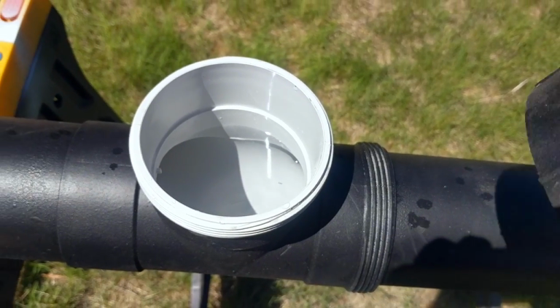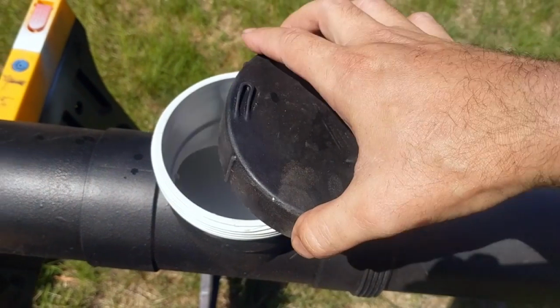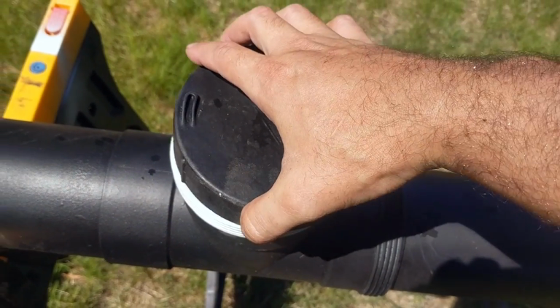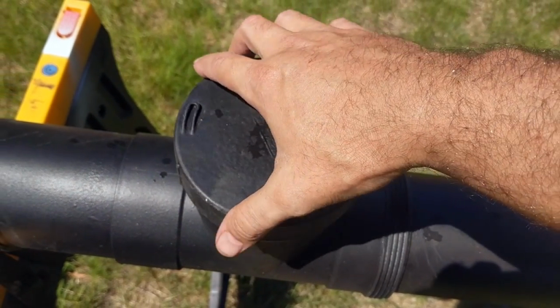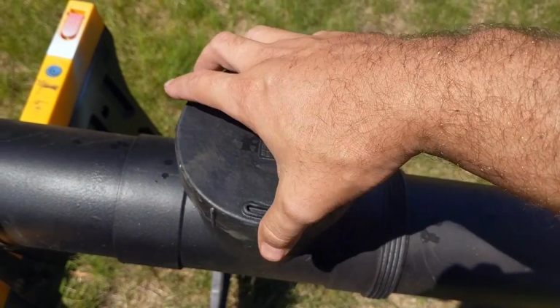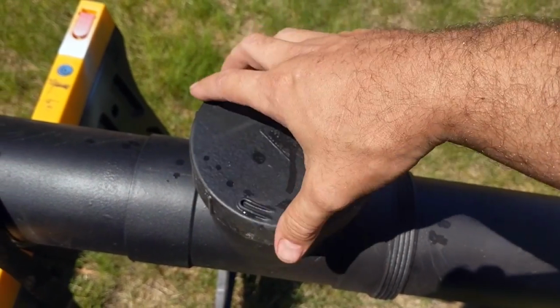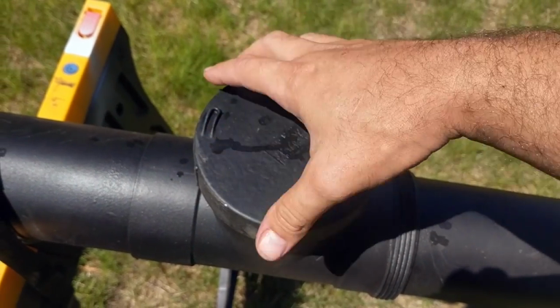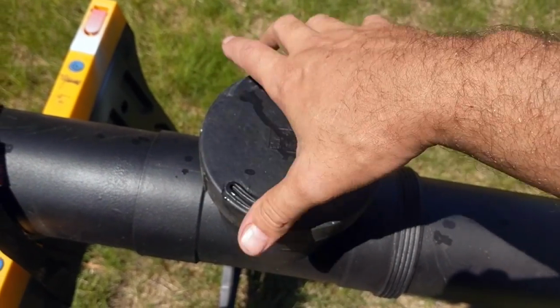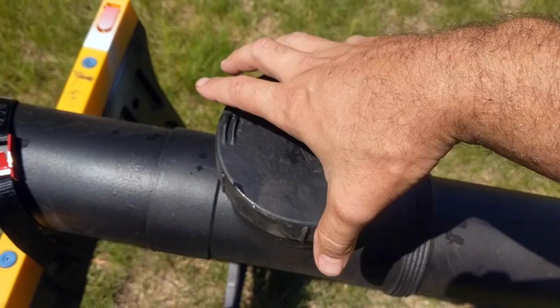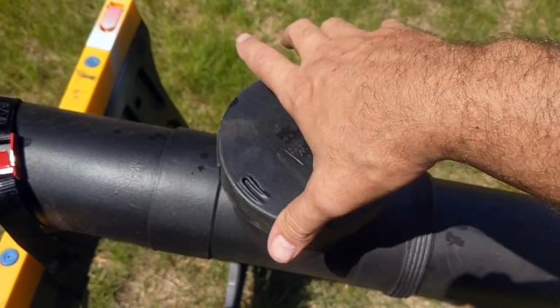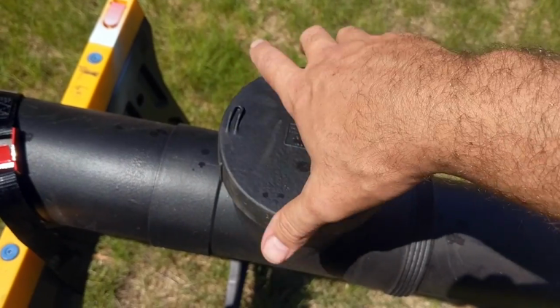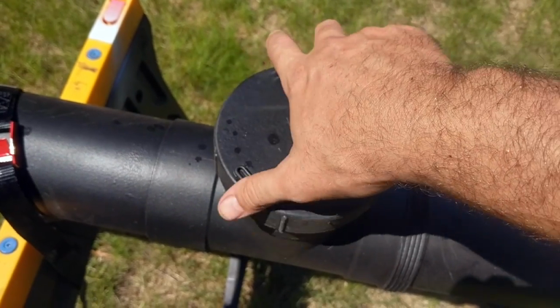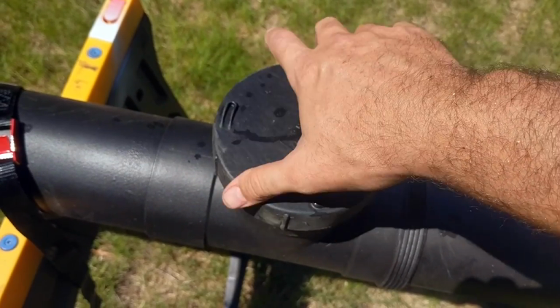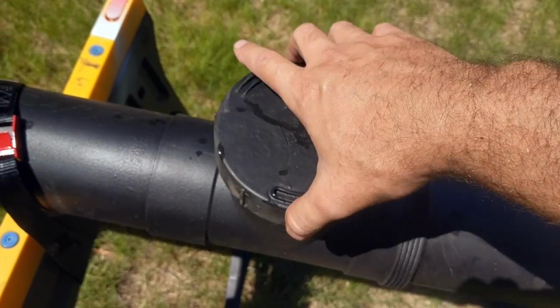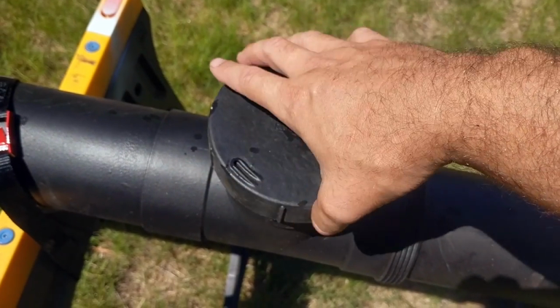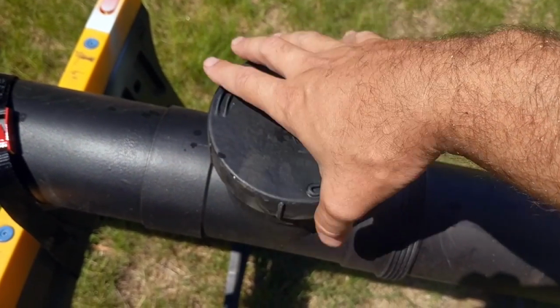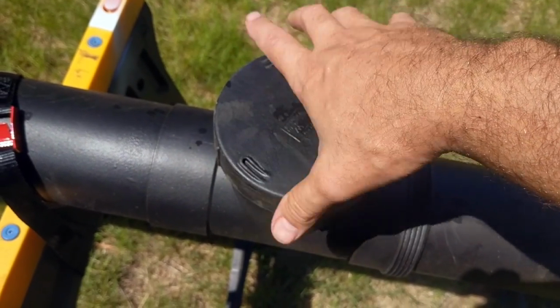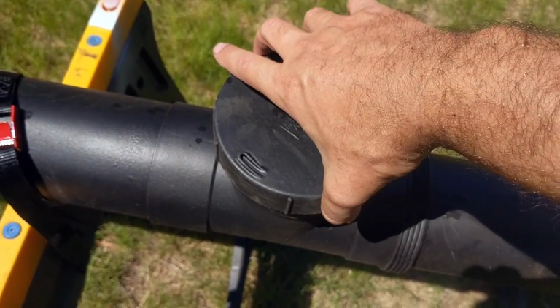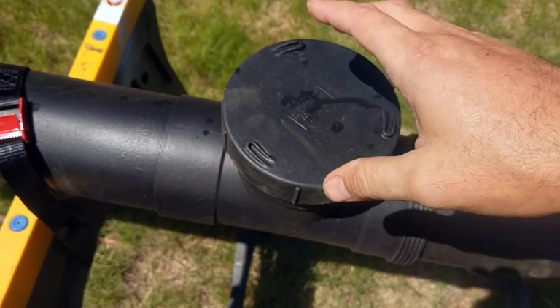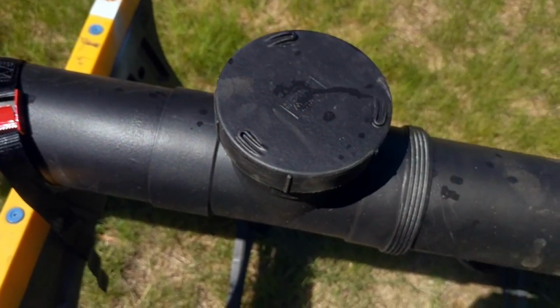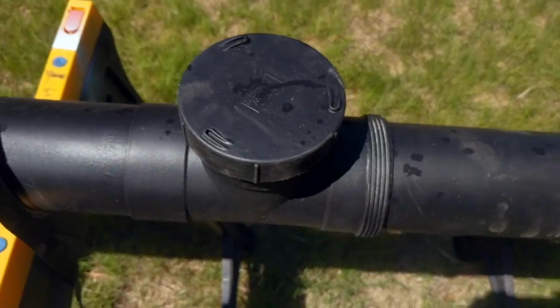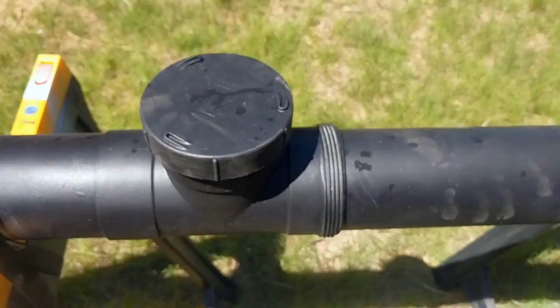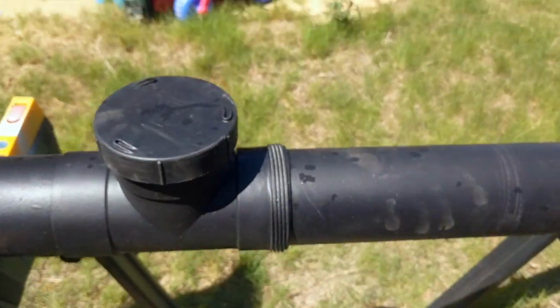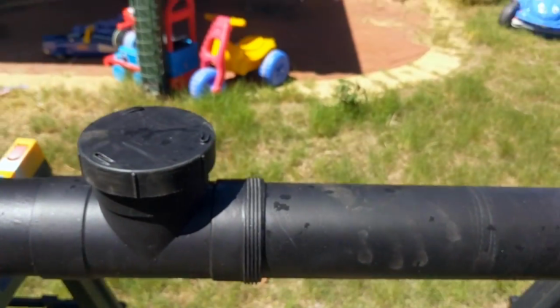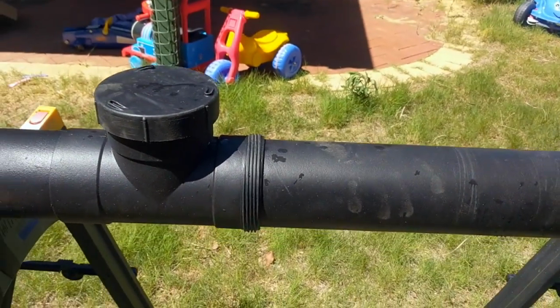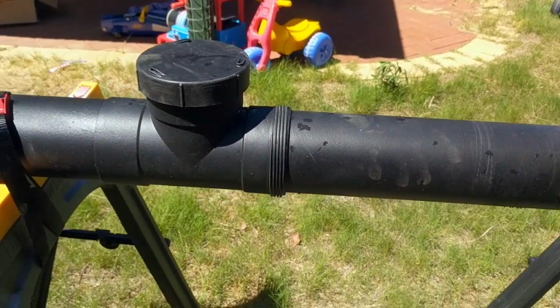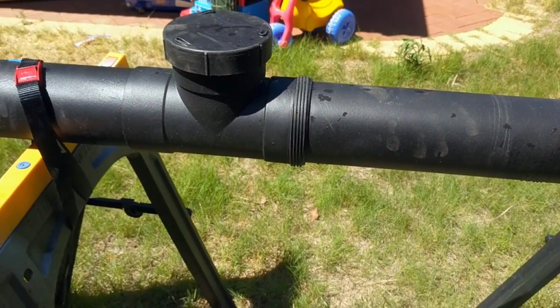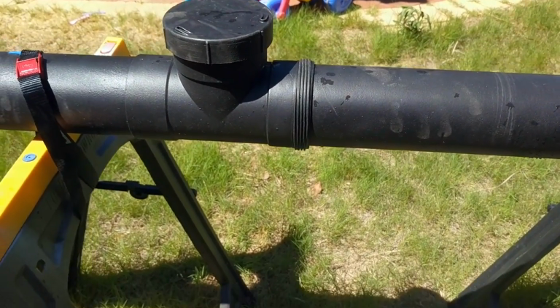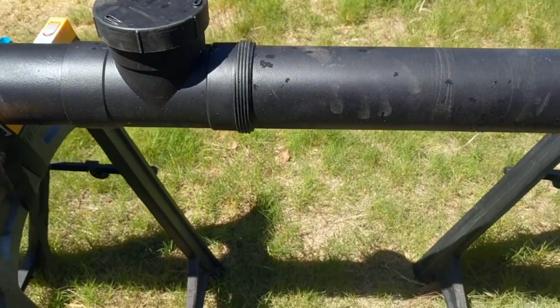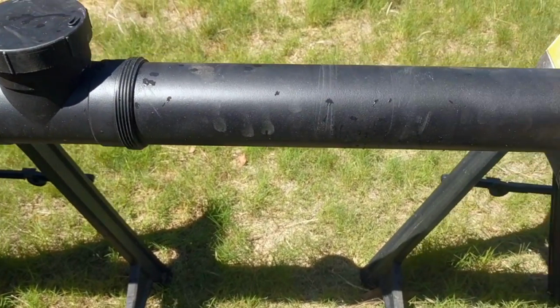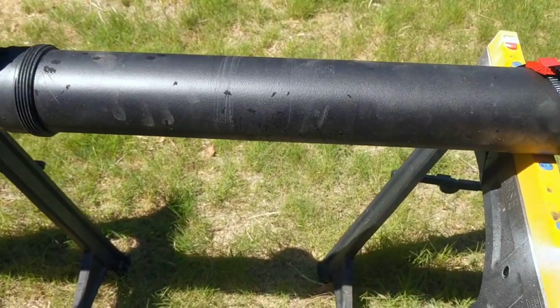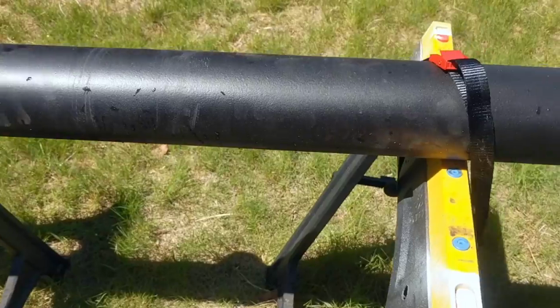The completed unit holds about 16 liters of water, which is quite enough for two people to have a decent wash off after swimming at the beach and still have enough water left over to clean off any gear that's needed. The other advantage of having a removable cap is the unit can be used as a gravity-fed shower if required.